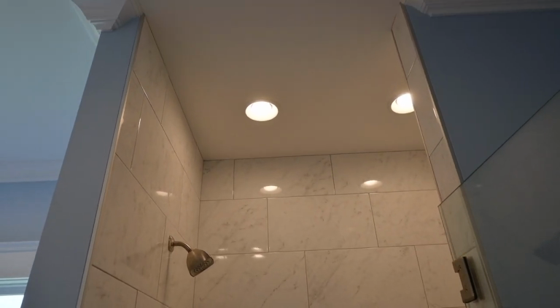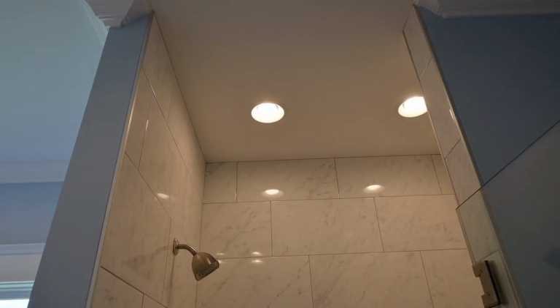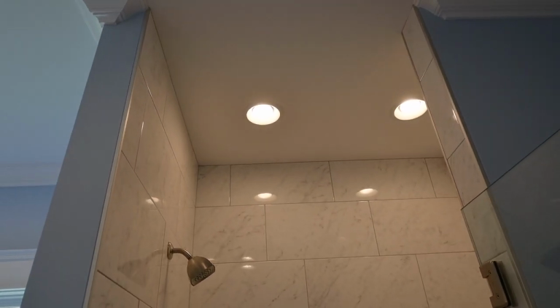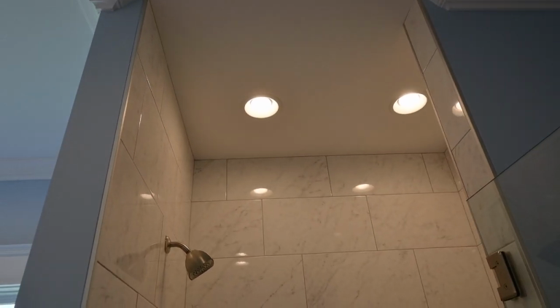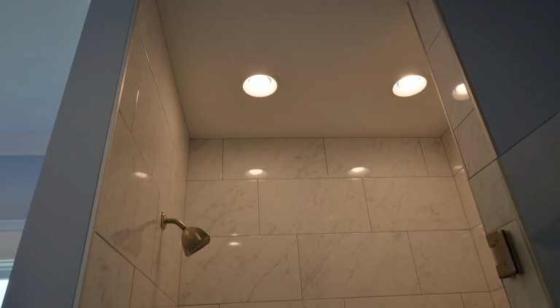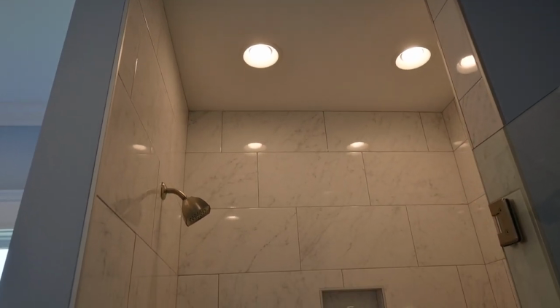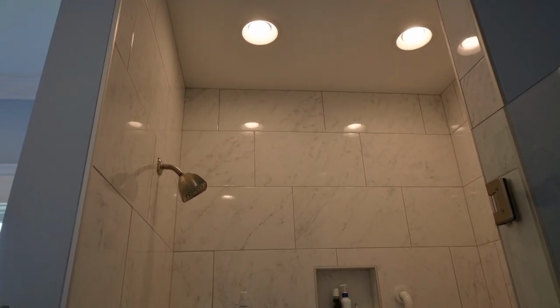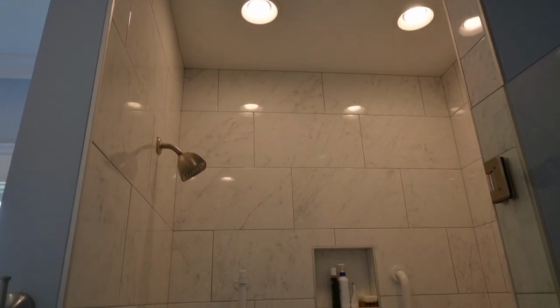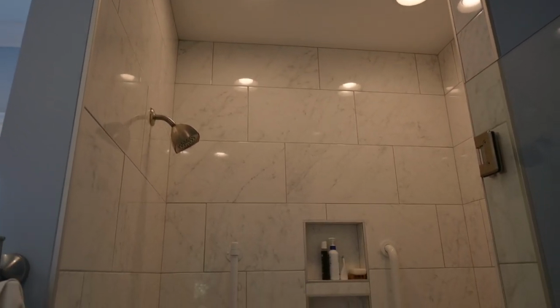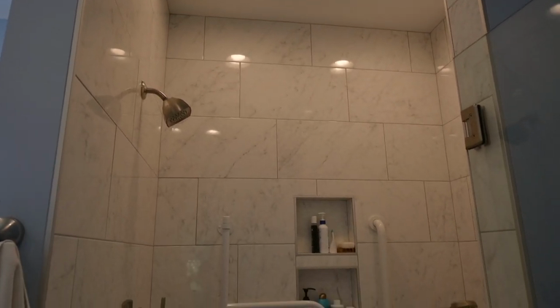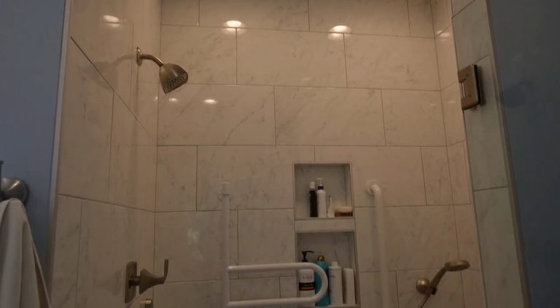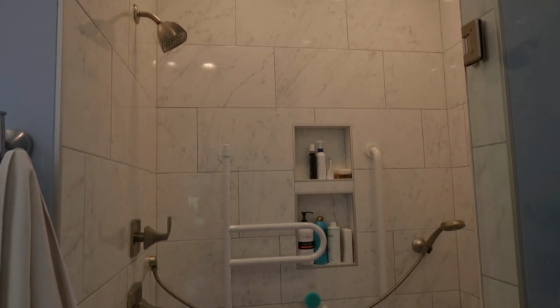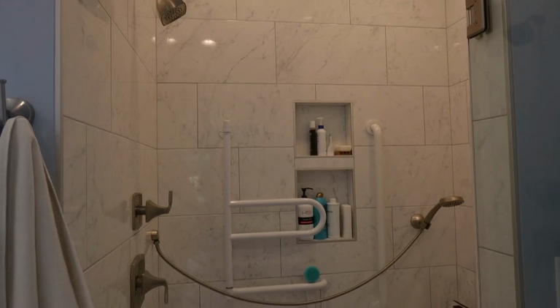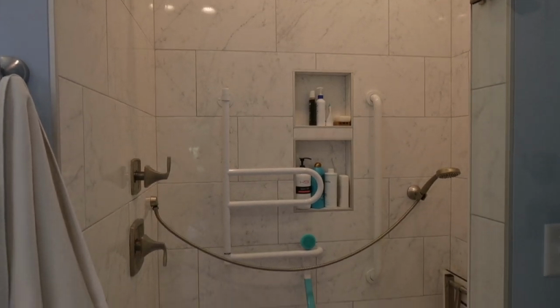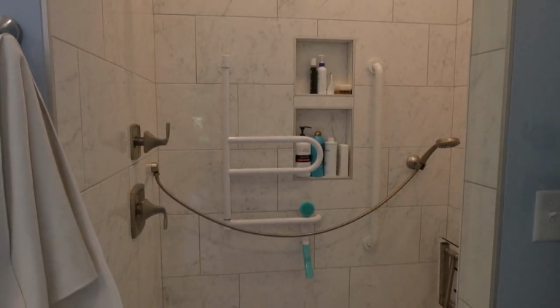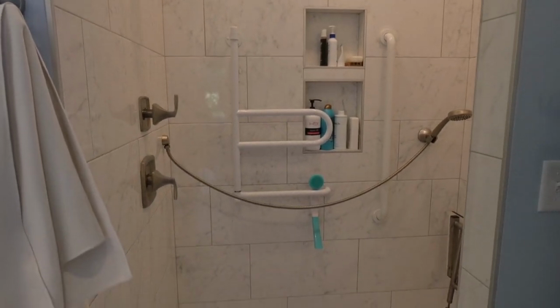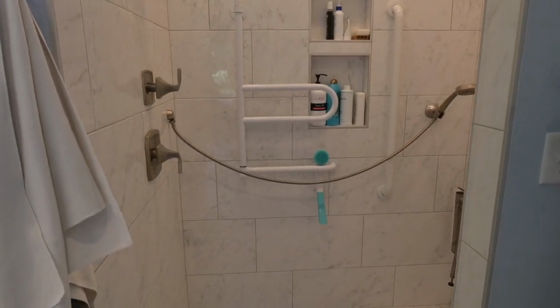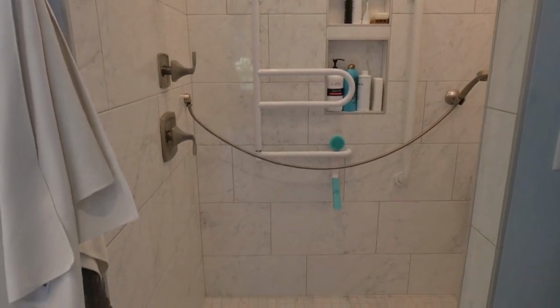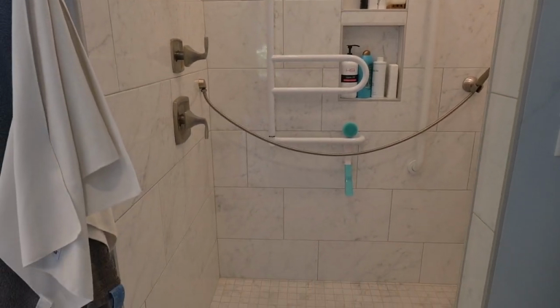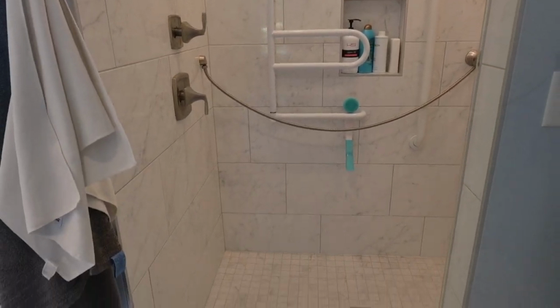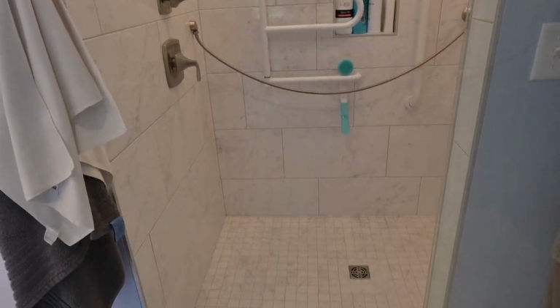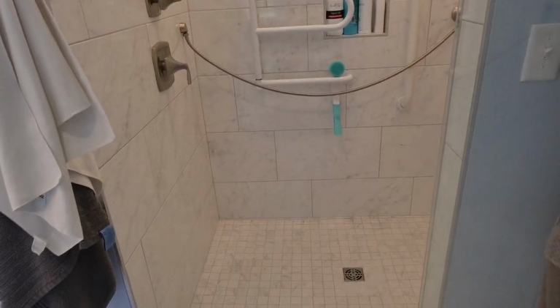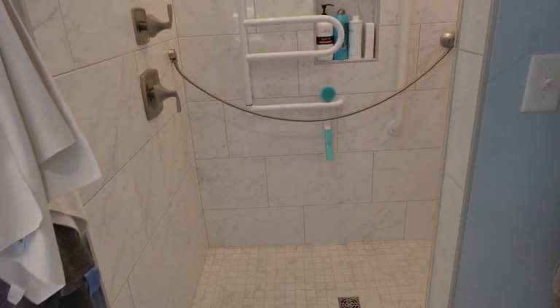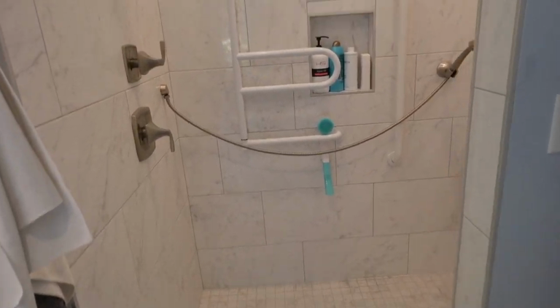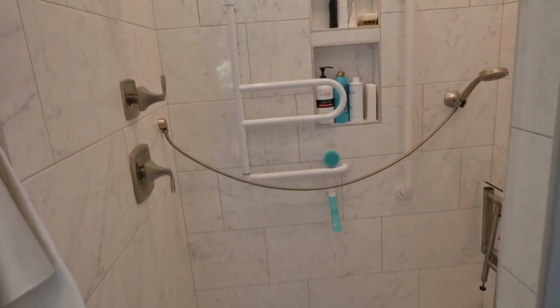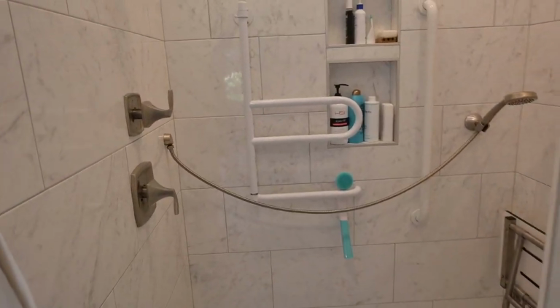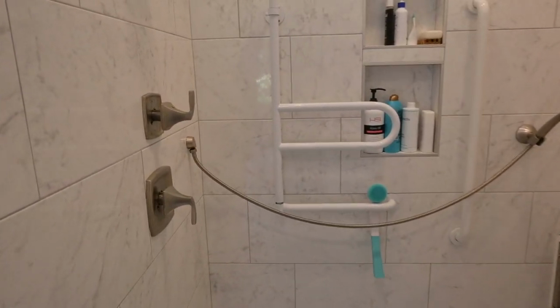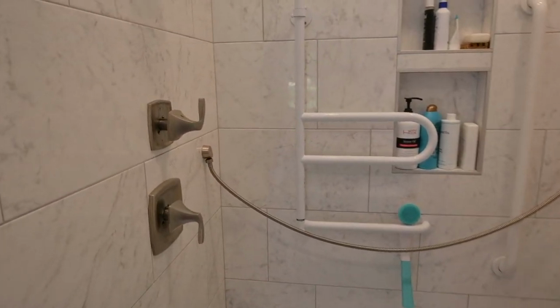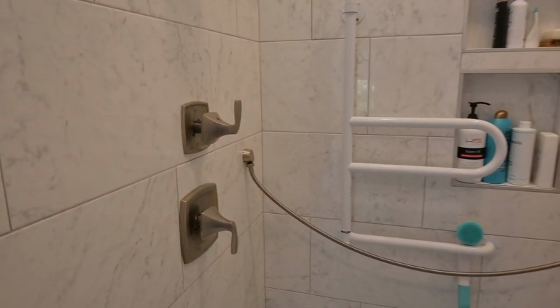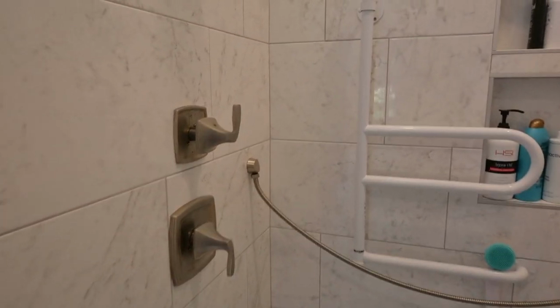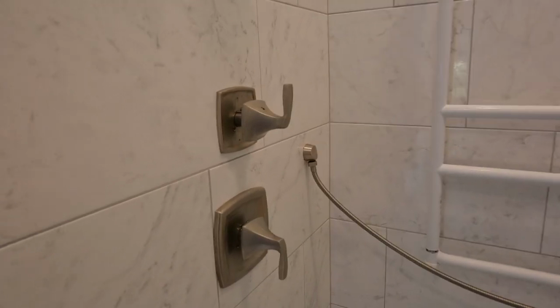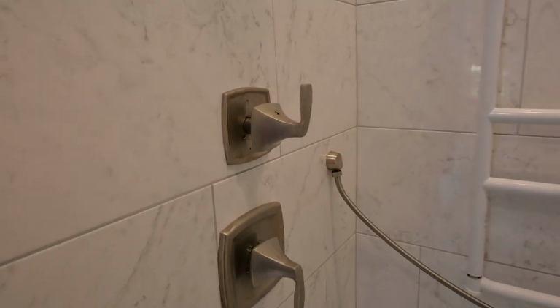You can see the tiling goes all the way up to the ceiling, which I think is really helpful in keeping it clean, and we've got a flat tile floor on the ground here.